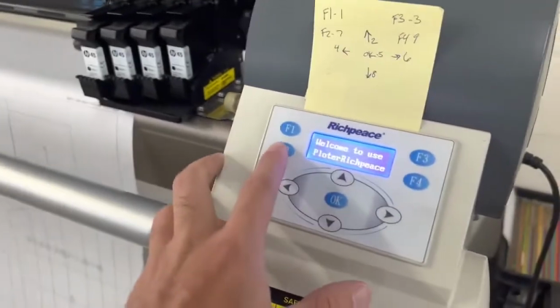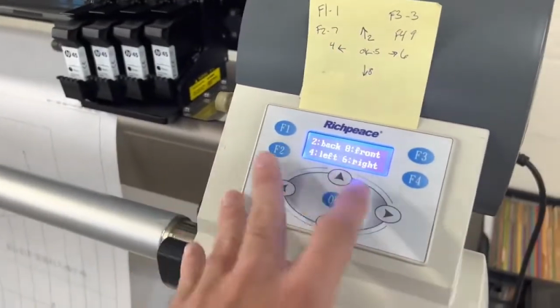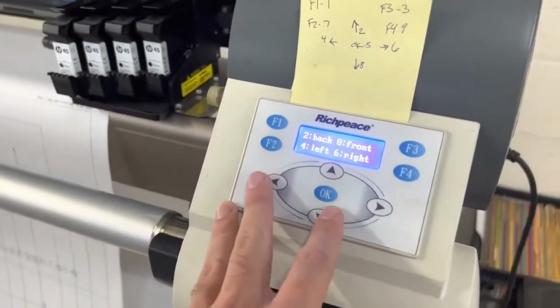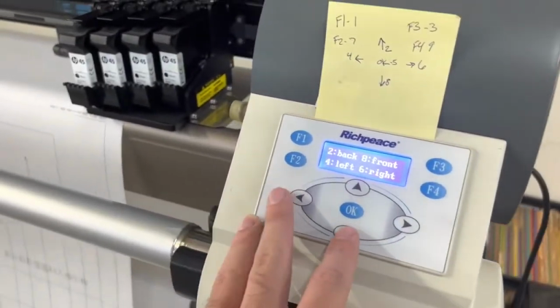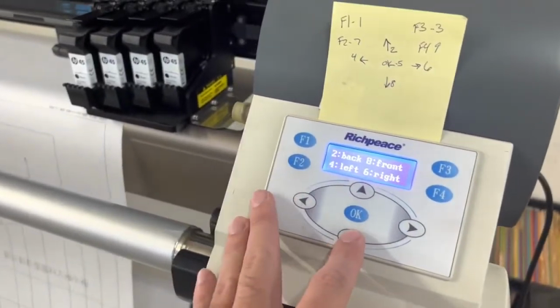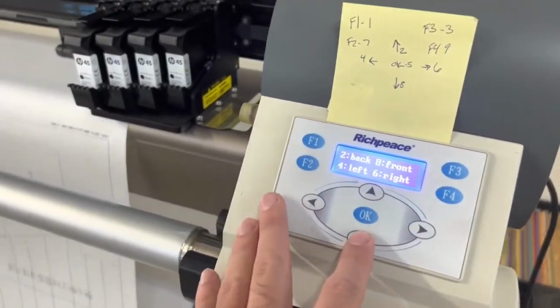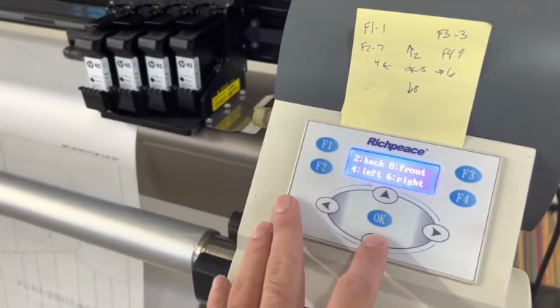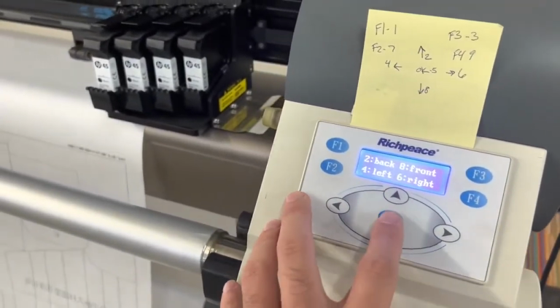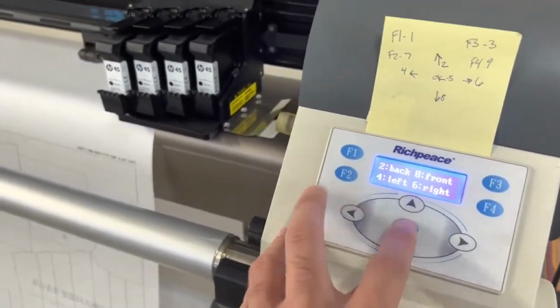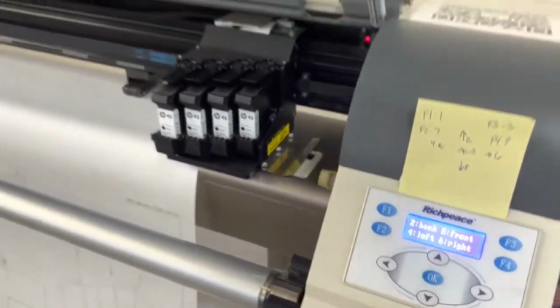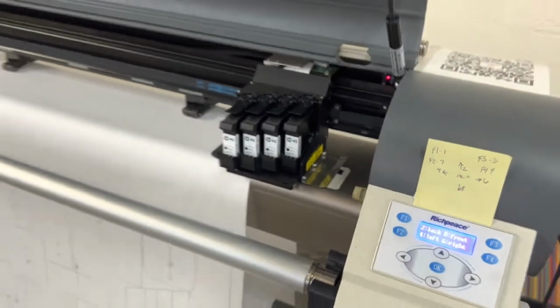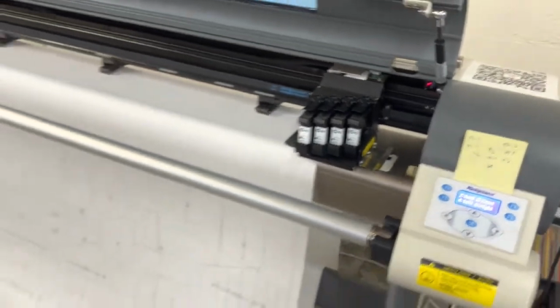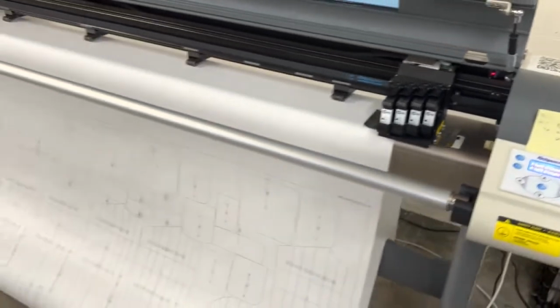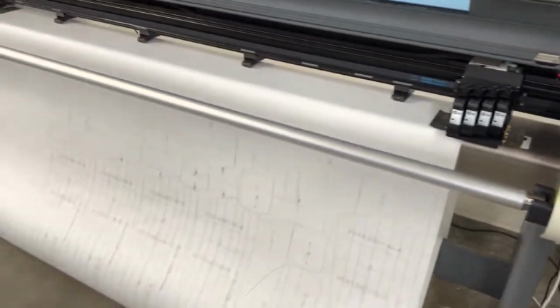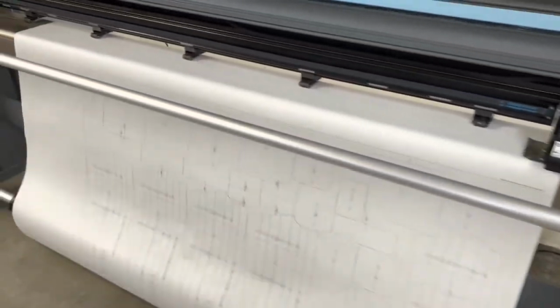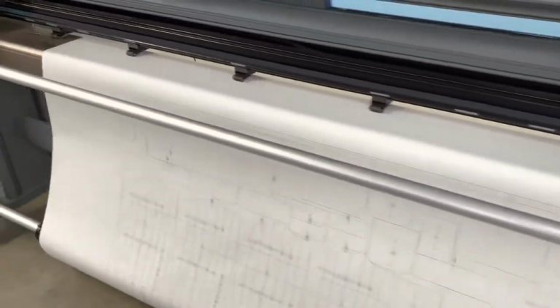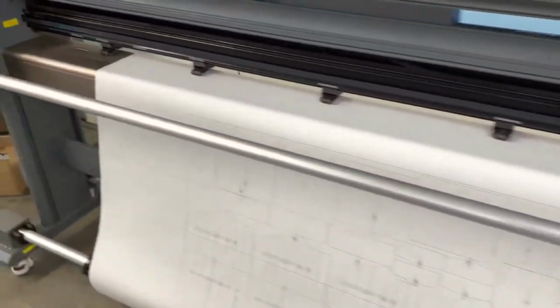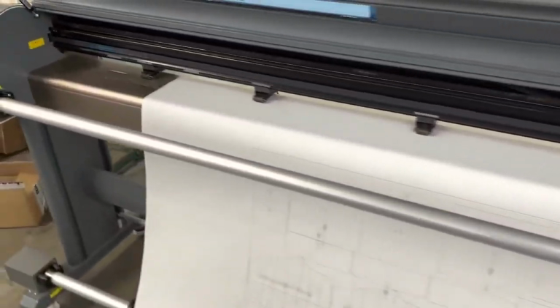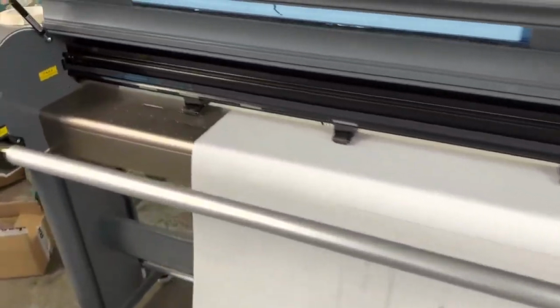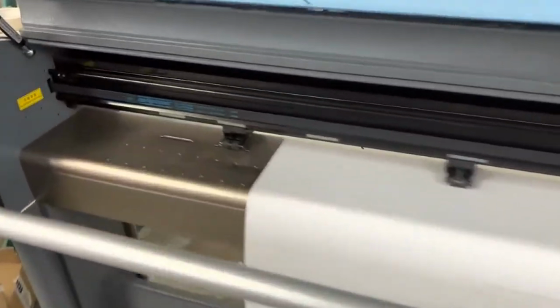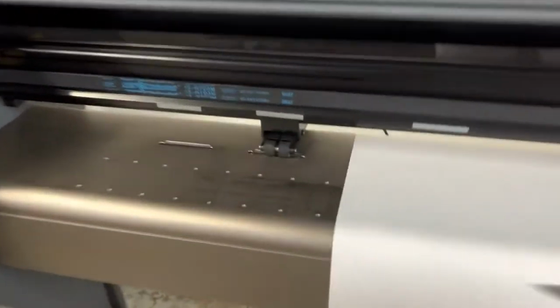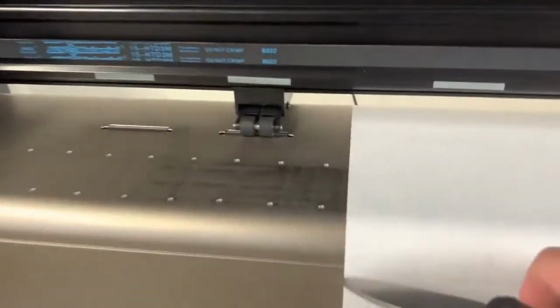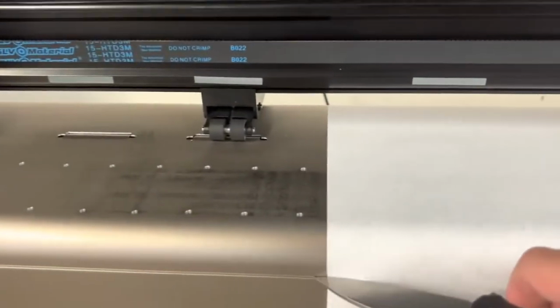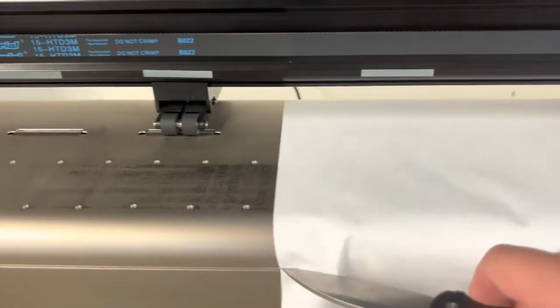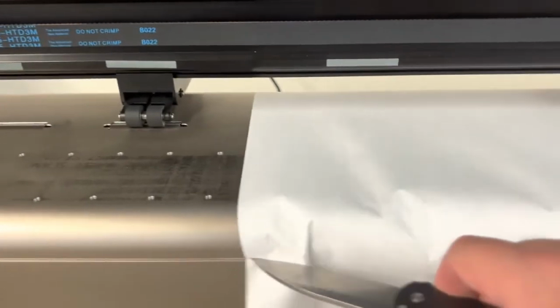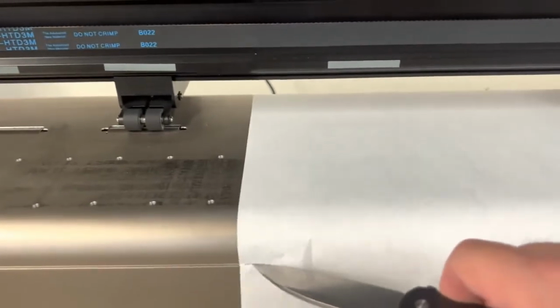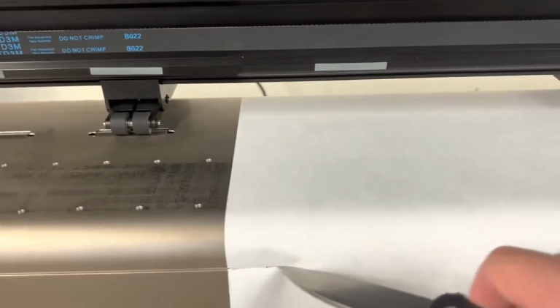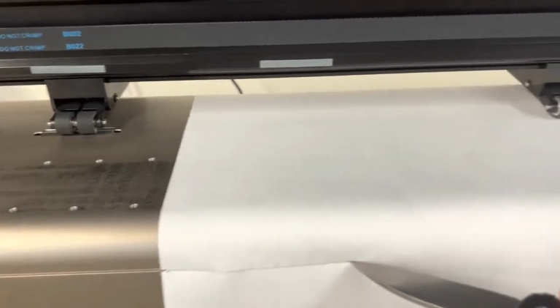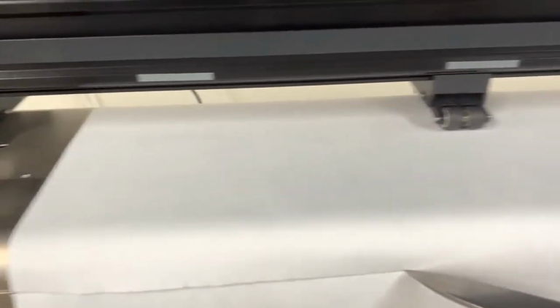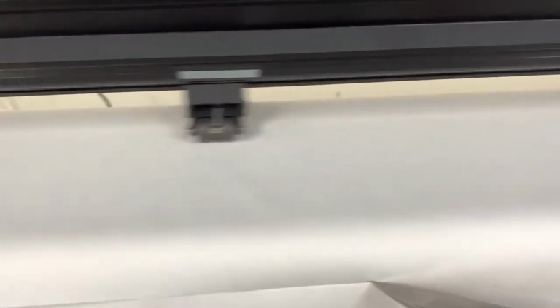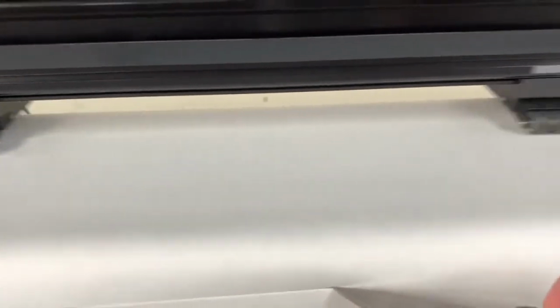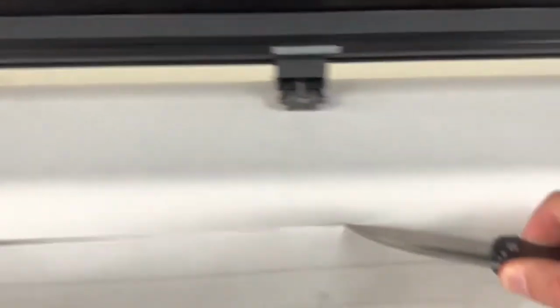I'm going to the menu here, drop it down just a little bit. I'm gonna take my knife out and just slide it right along — a little harder to do with one hand.